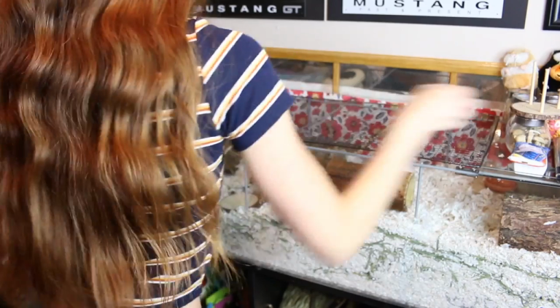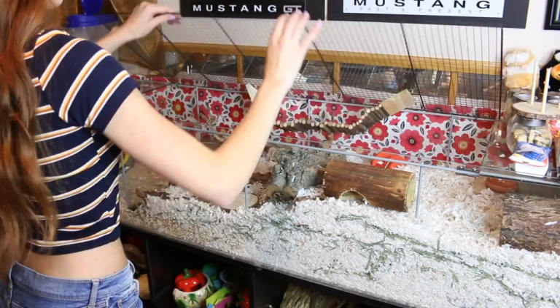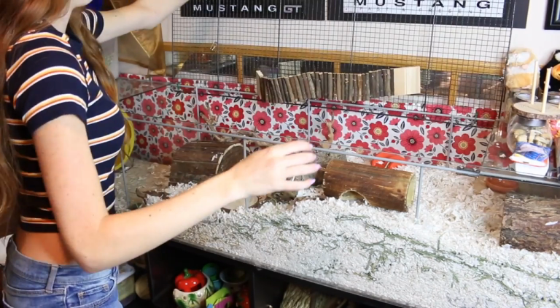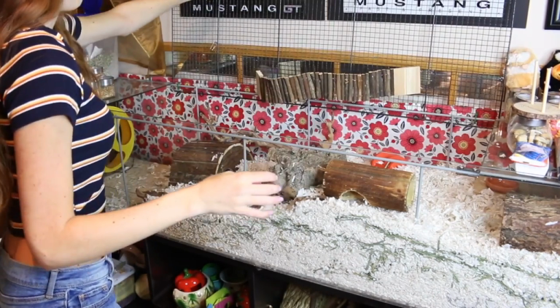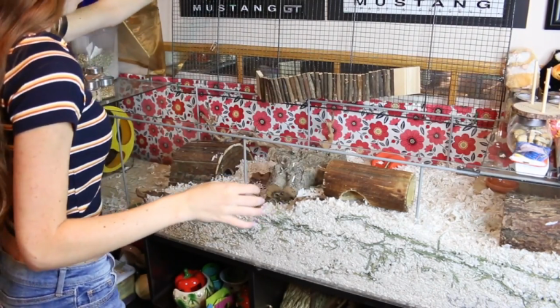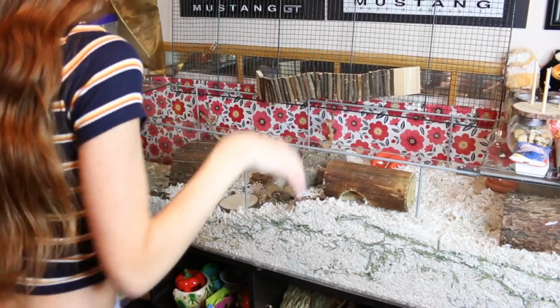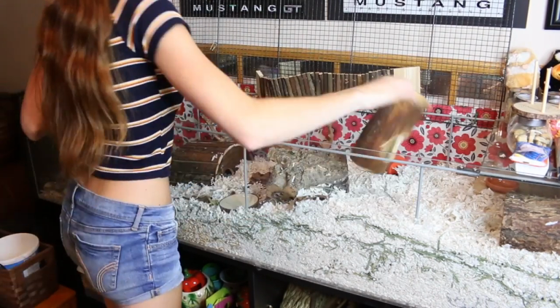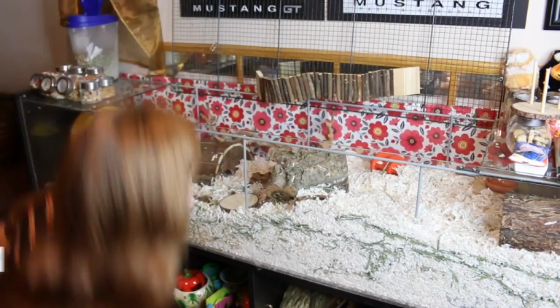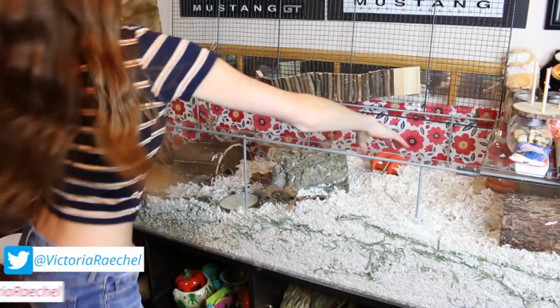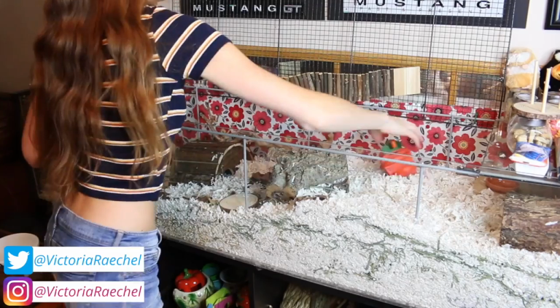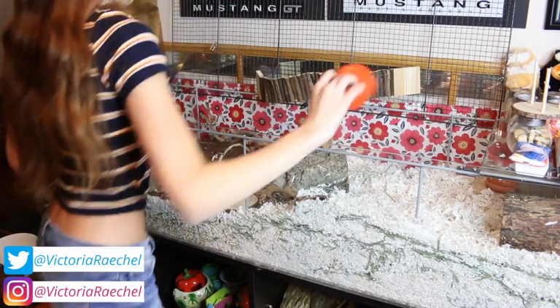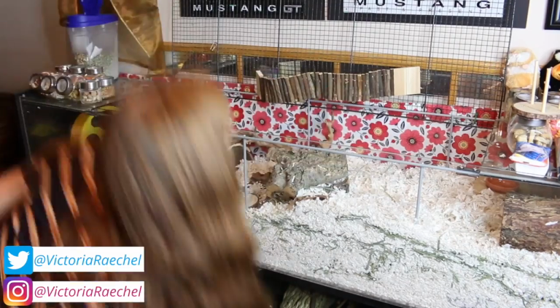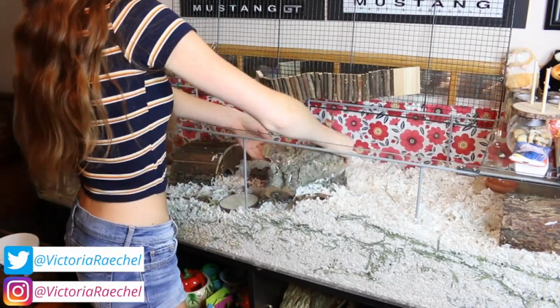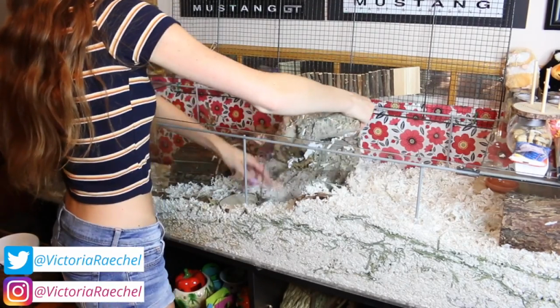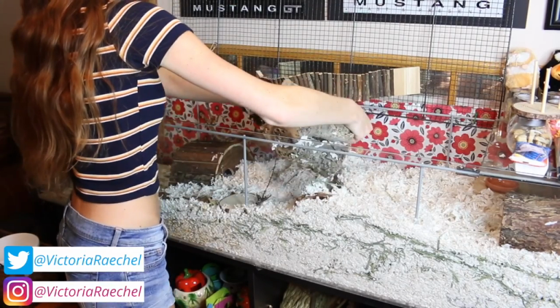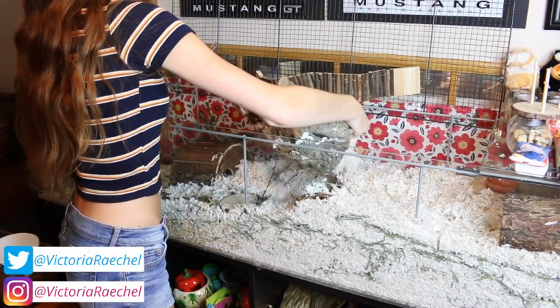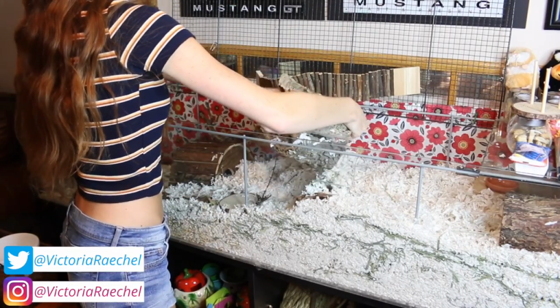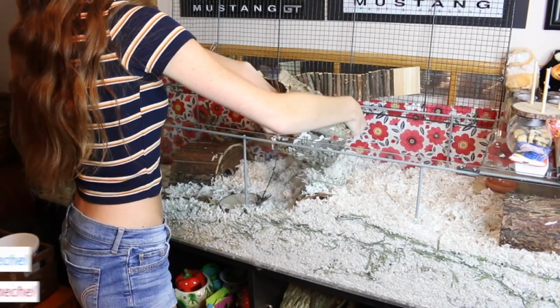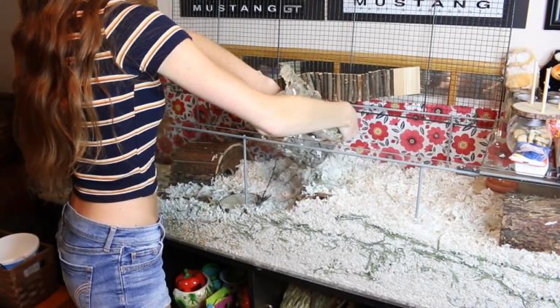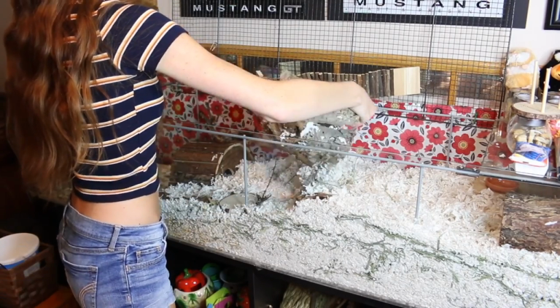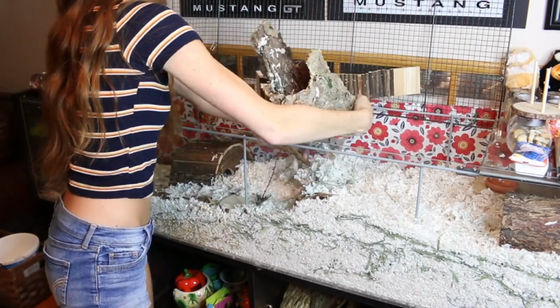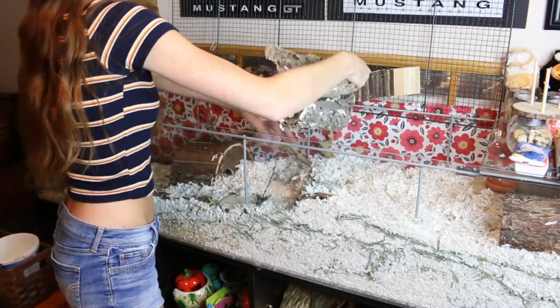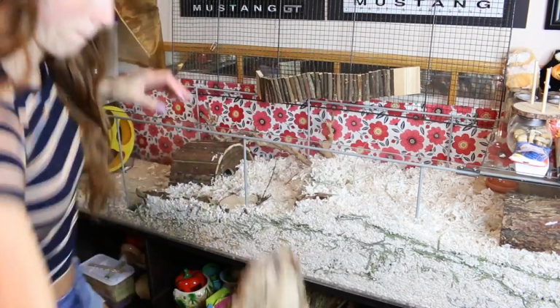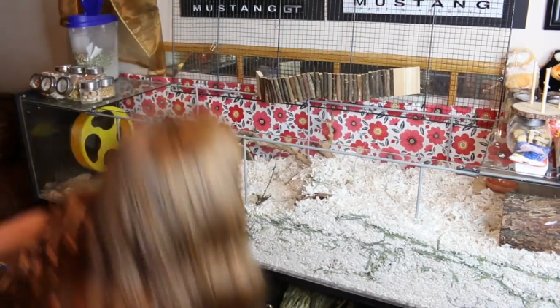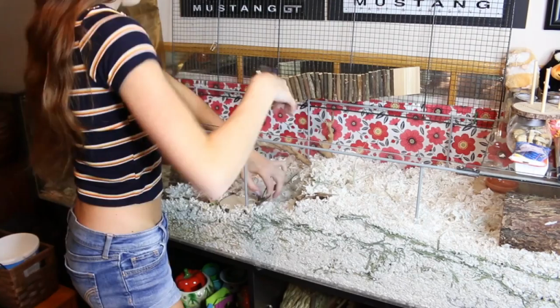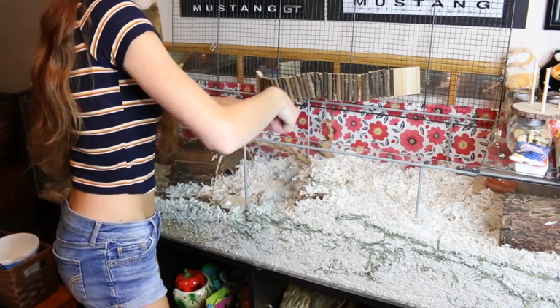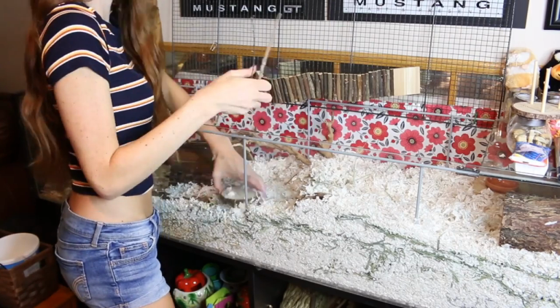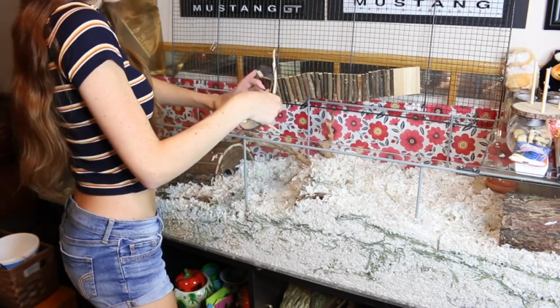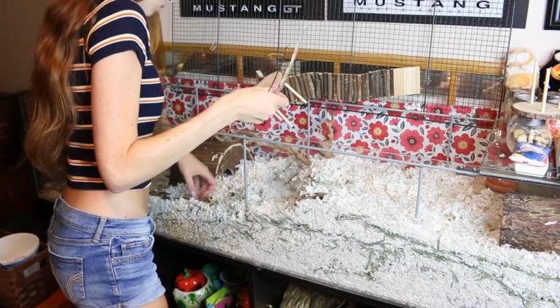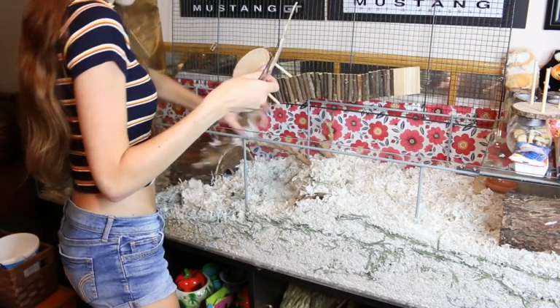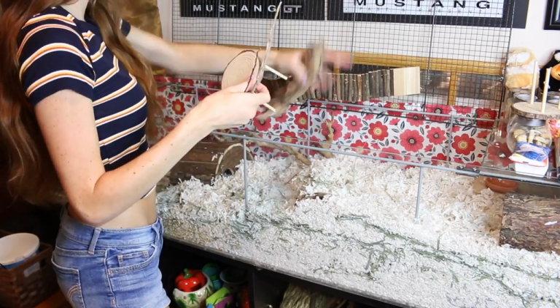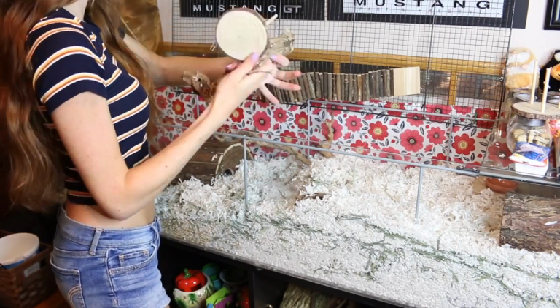We're jumping into today's video and that is me doing some cage maintenance on all of my hamster cages. You guys really like these videos so I thought why not.